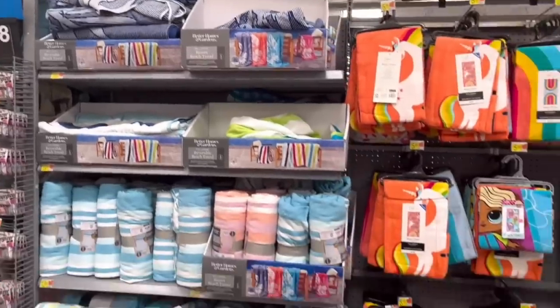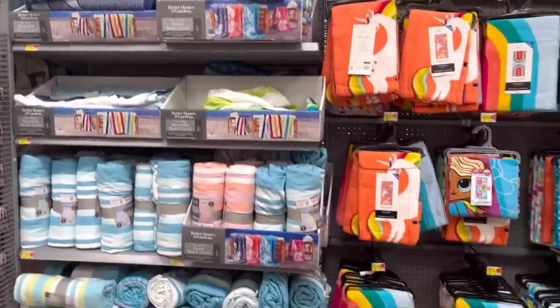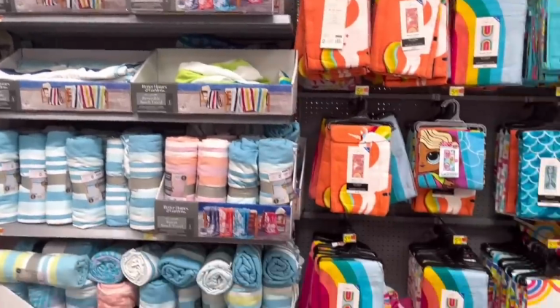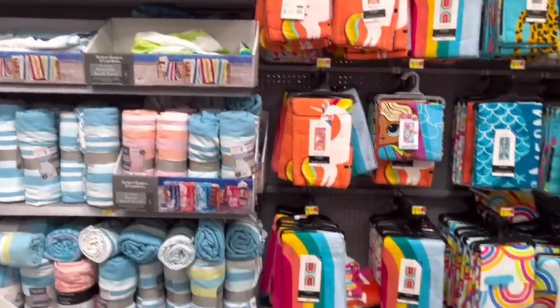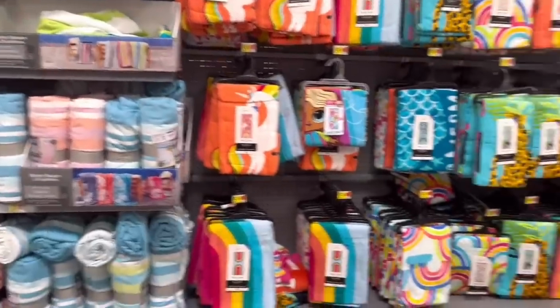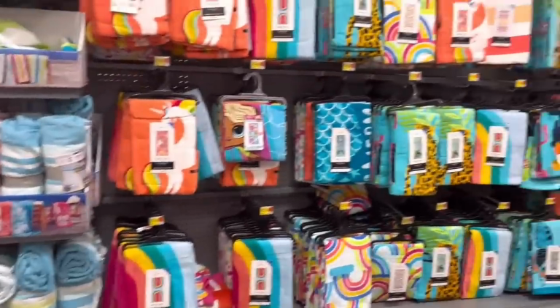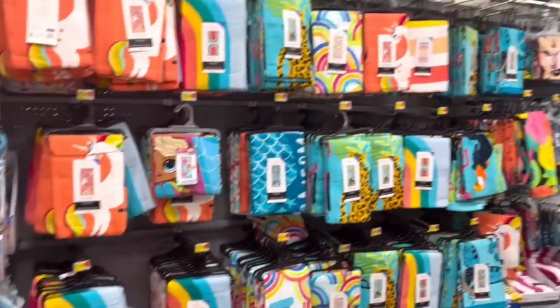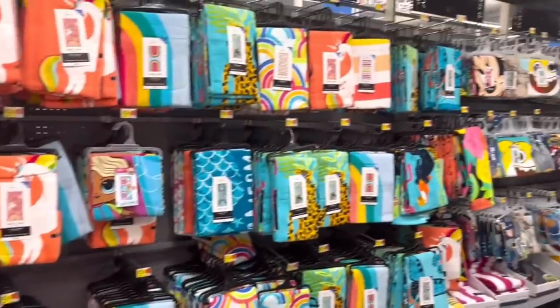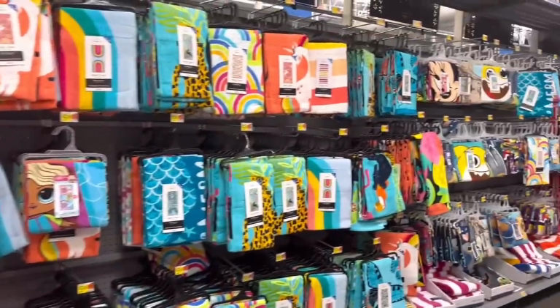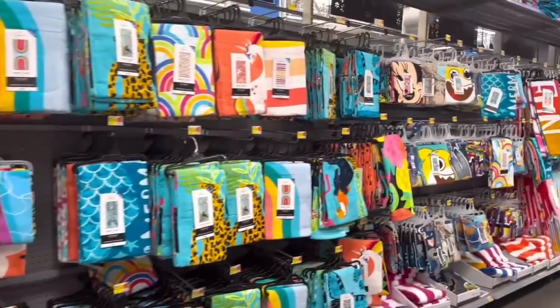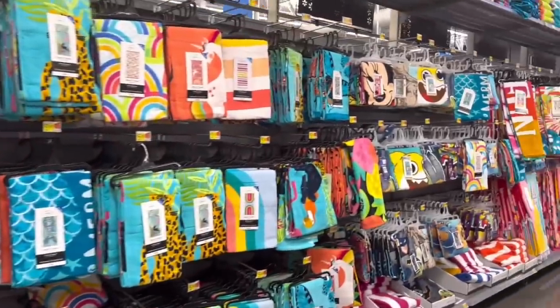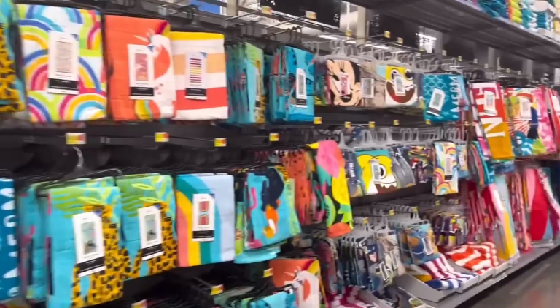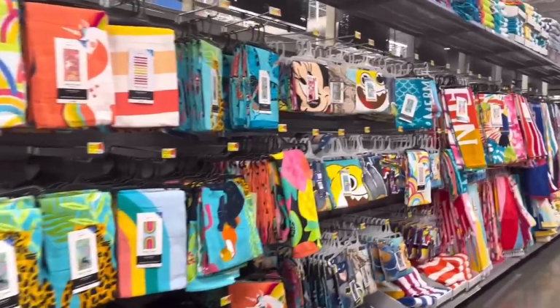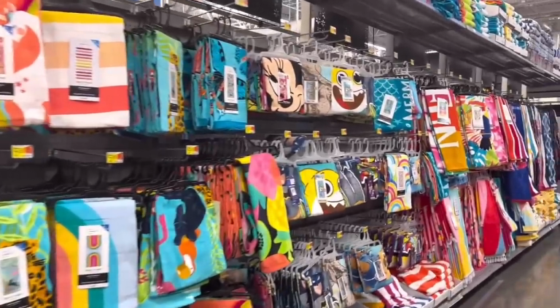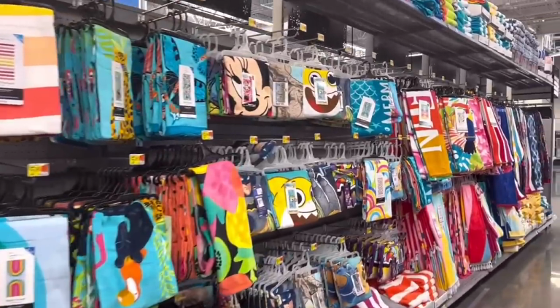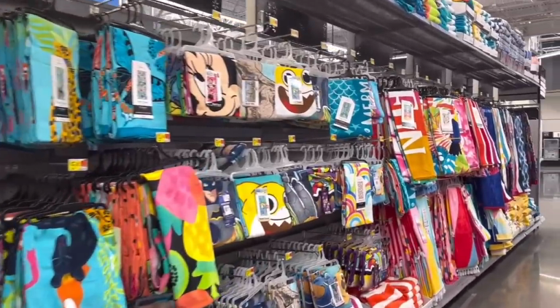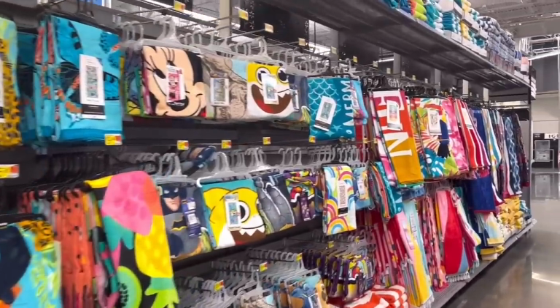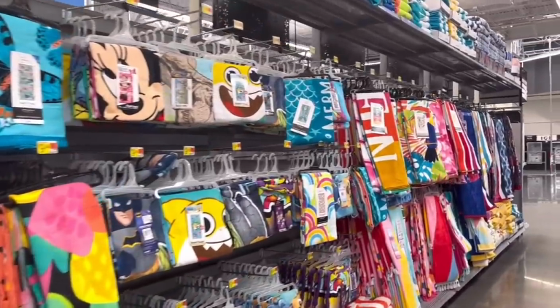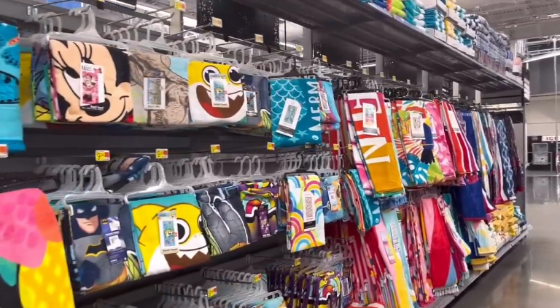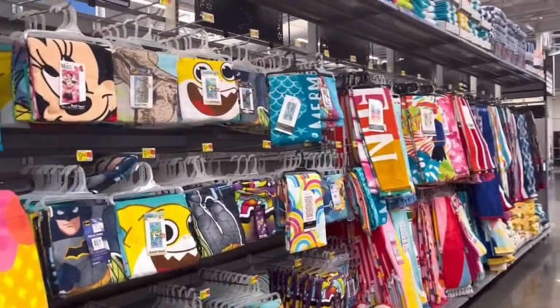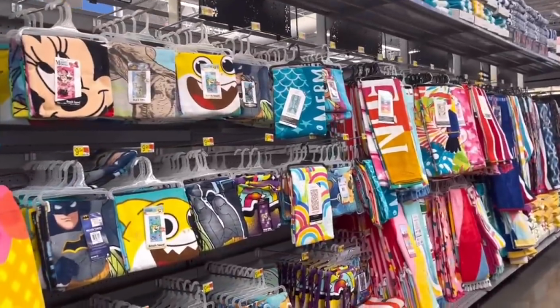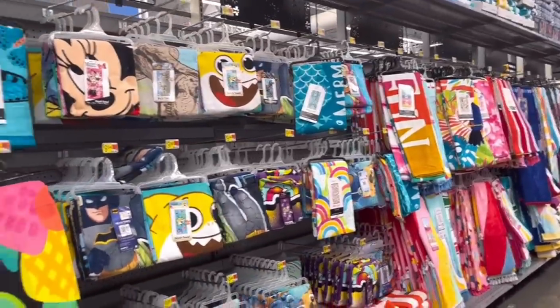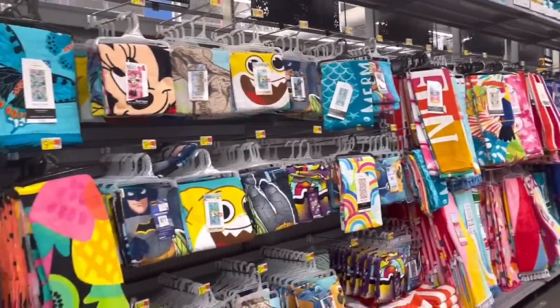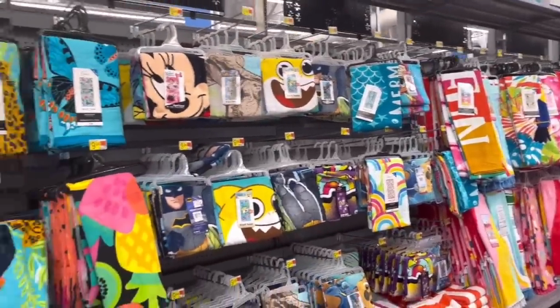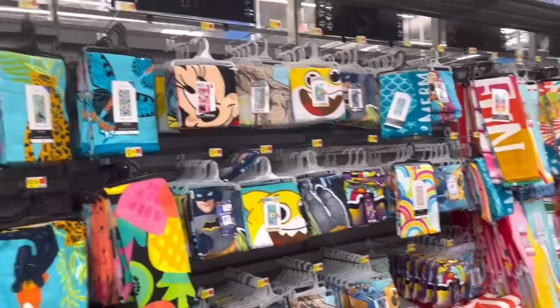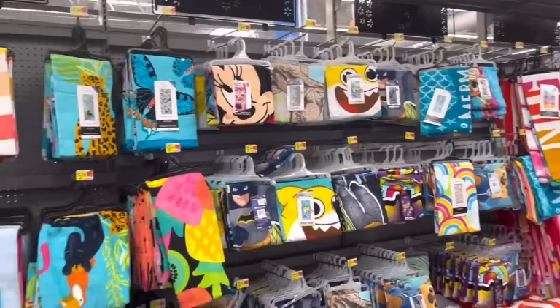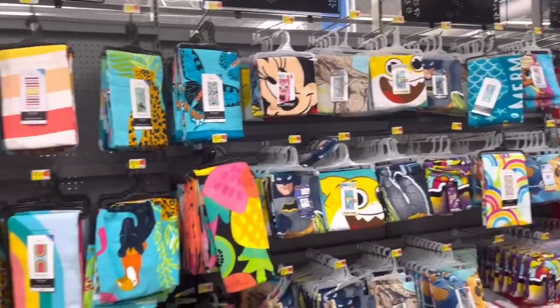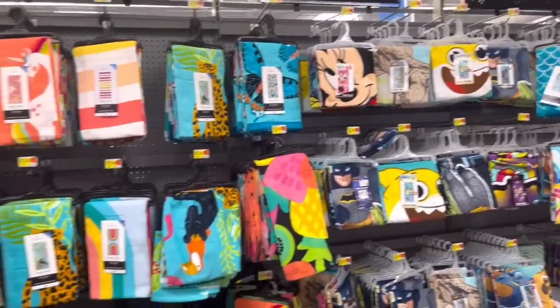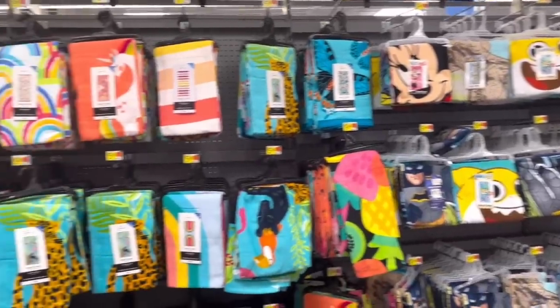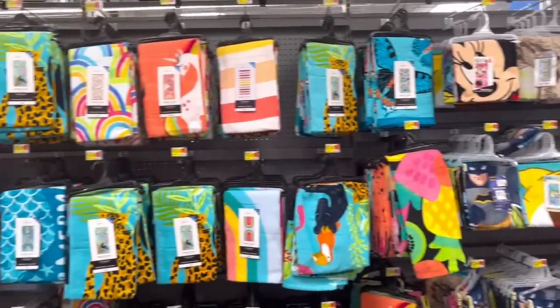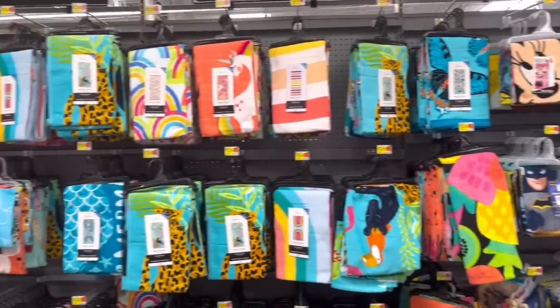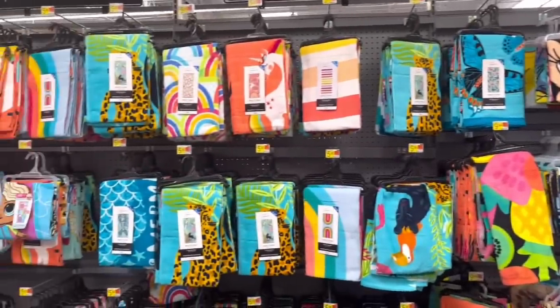Their beach towels are also super full with lots of varieties in design, color, and sizes. I'm not sponsored by Walmart, just showing you around the store.